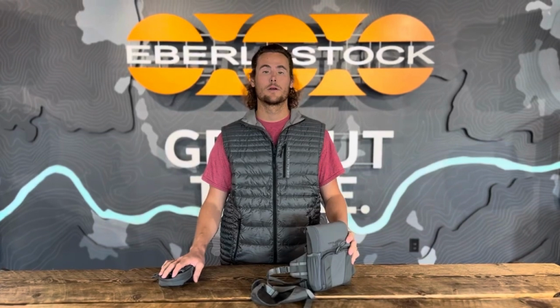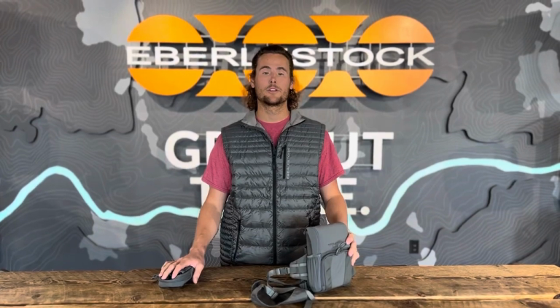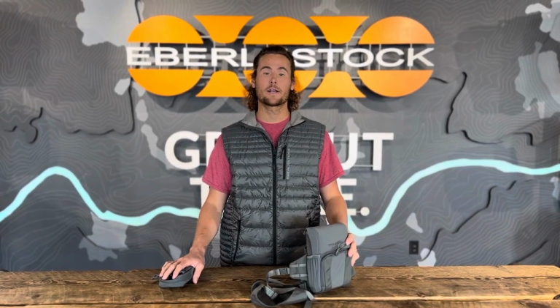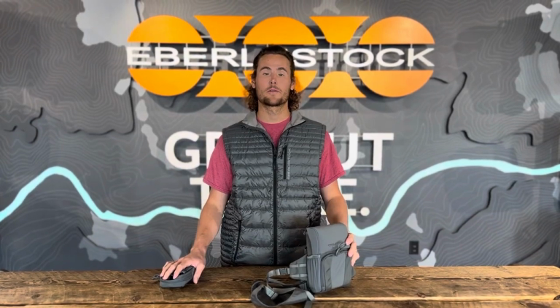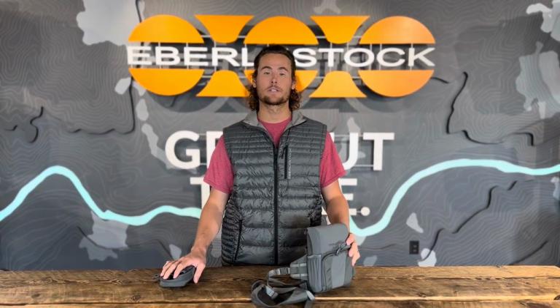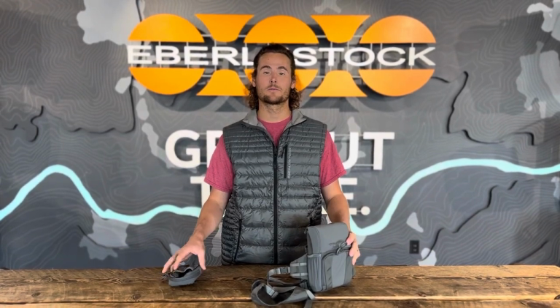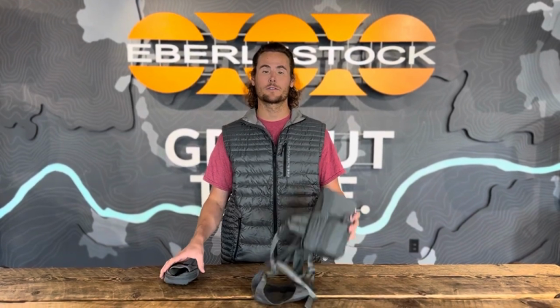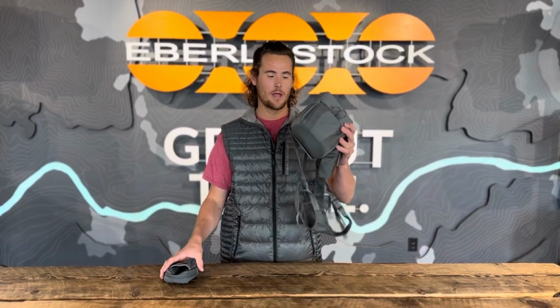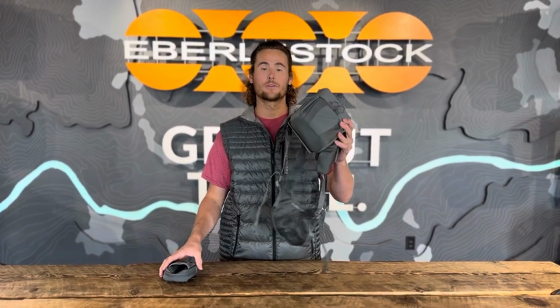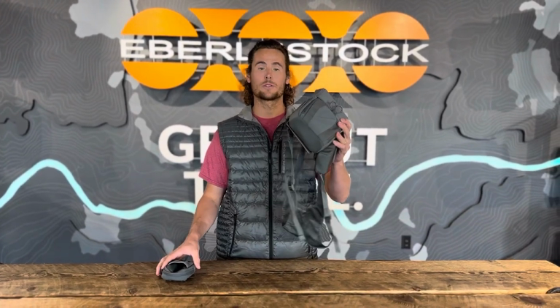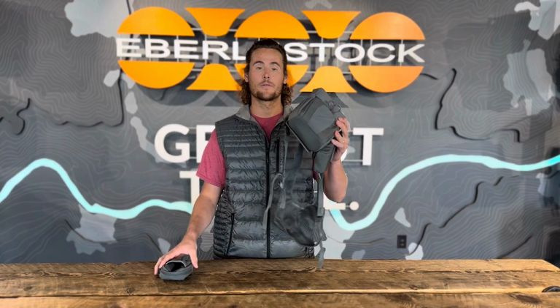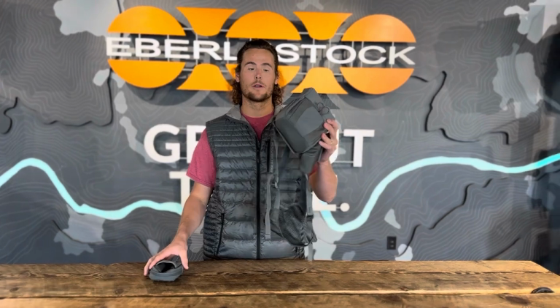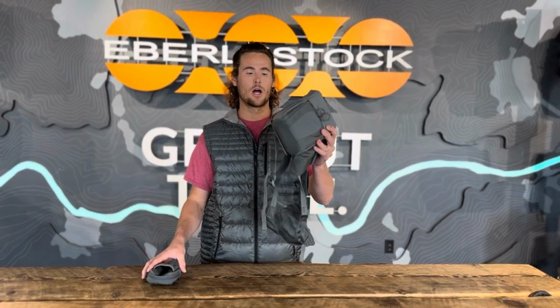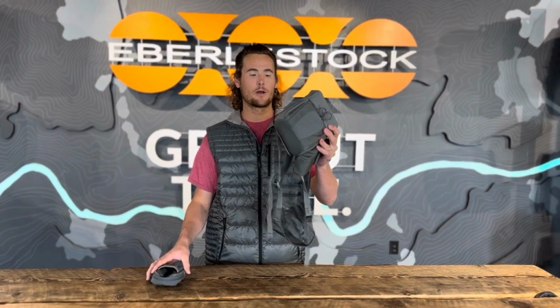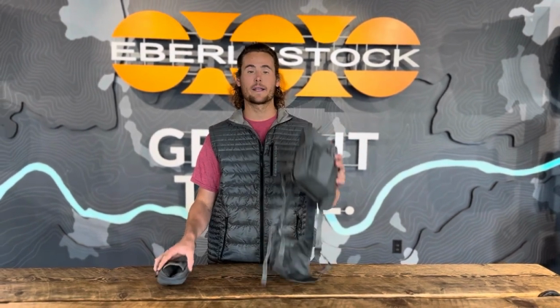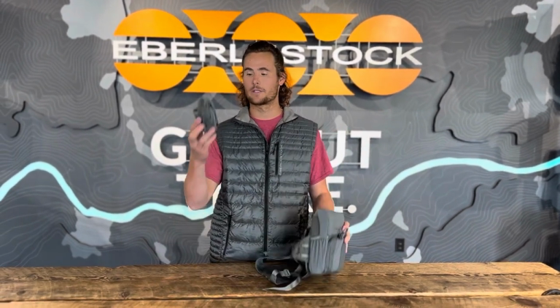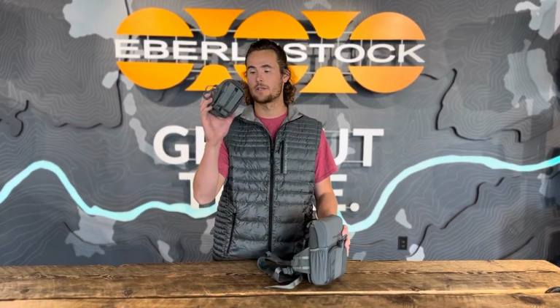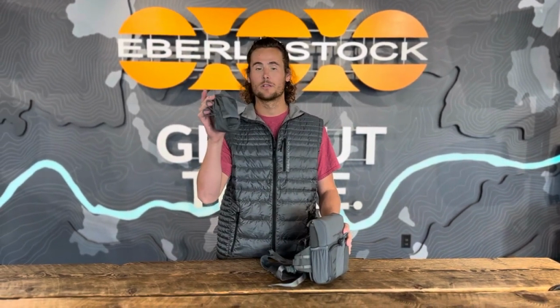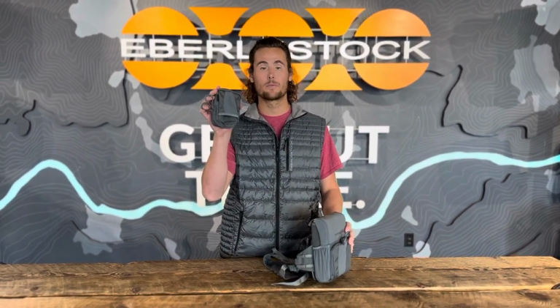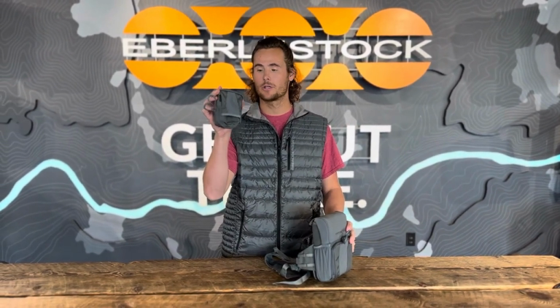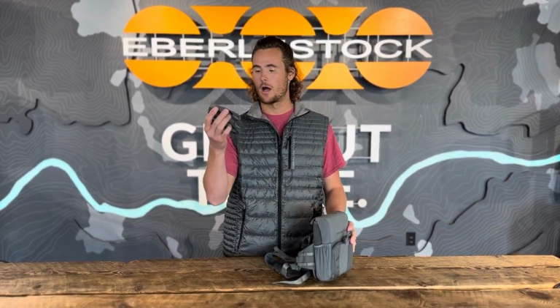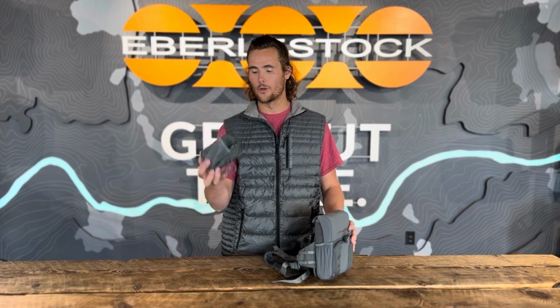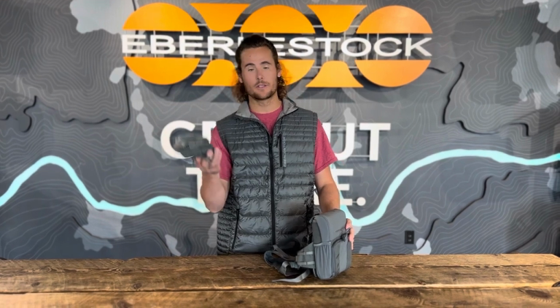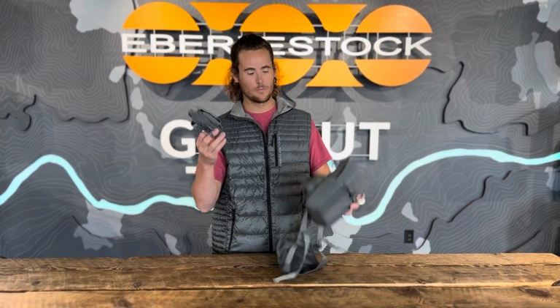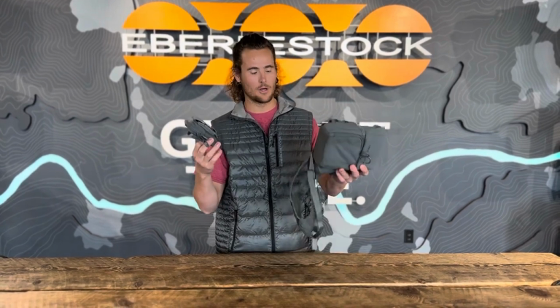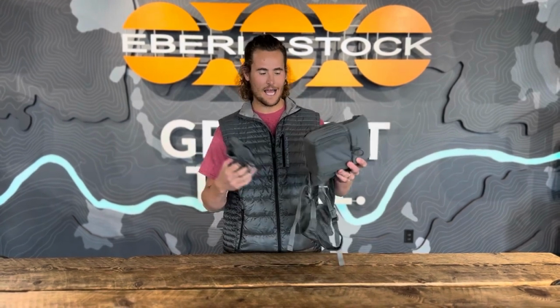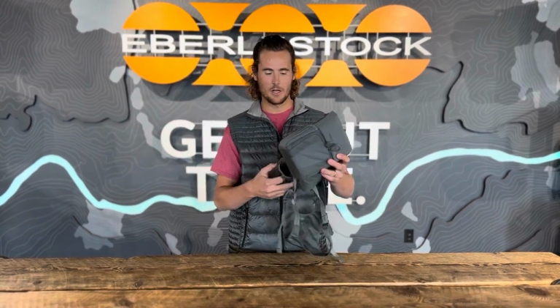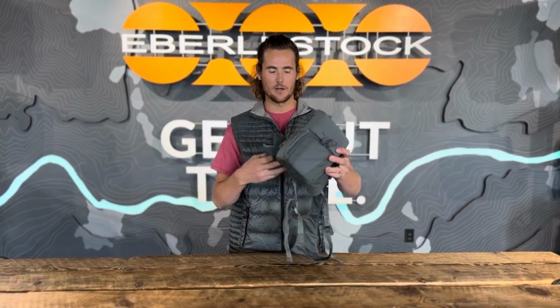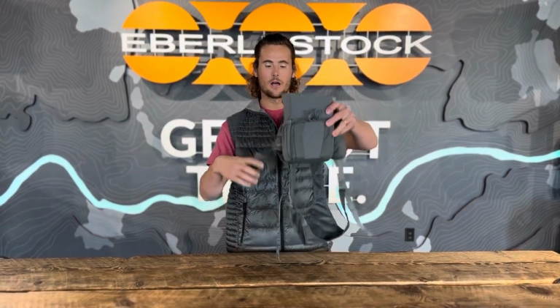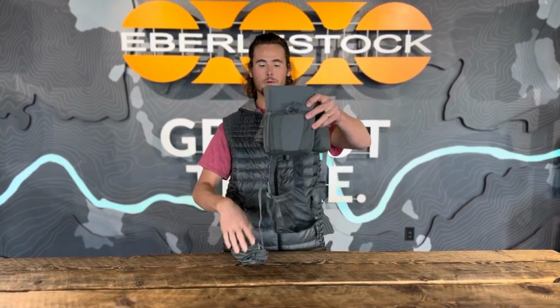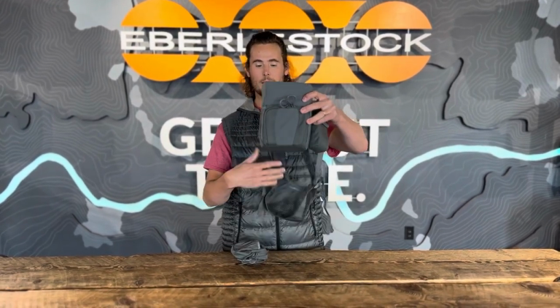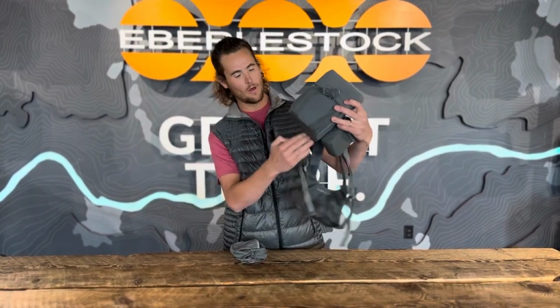Hey, Jeff Jackson here with Every Stock customer service, going to help answer your question about the recon bino pack and how to attach the utility pouch. This really goes for basically all the attachments on here except for the velcro ones.